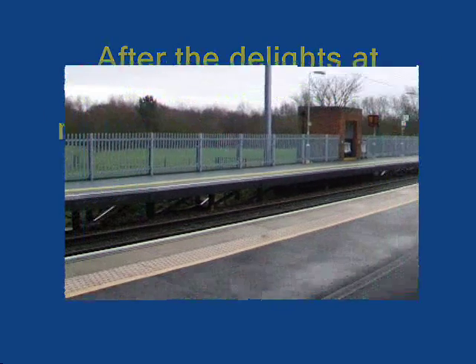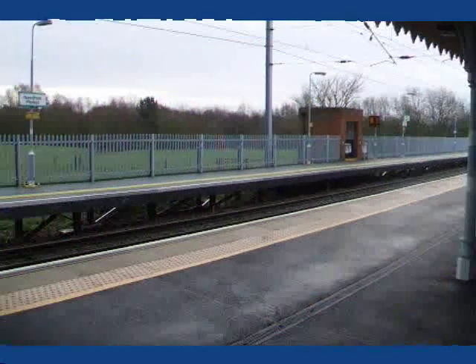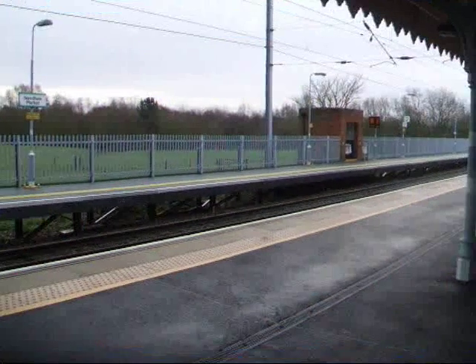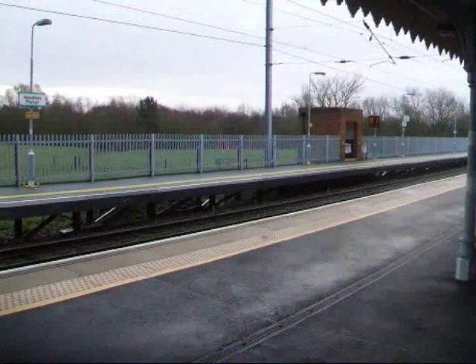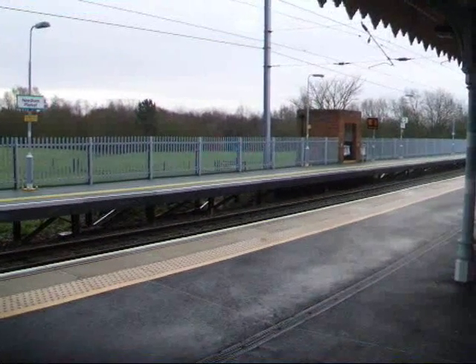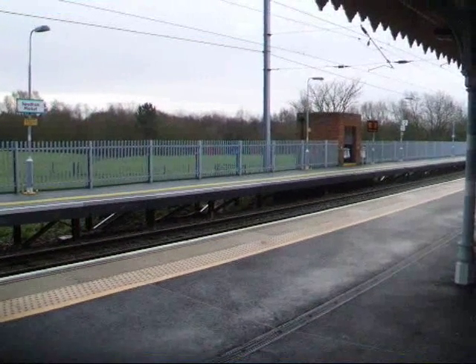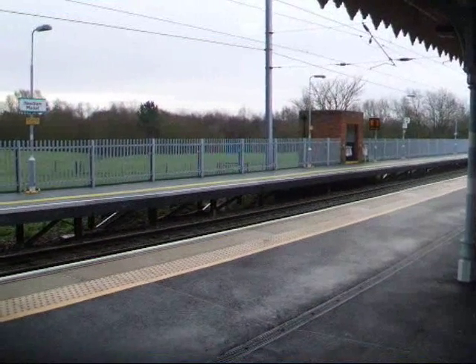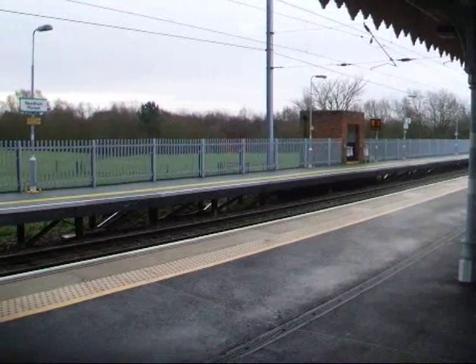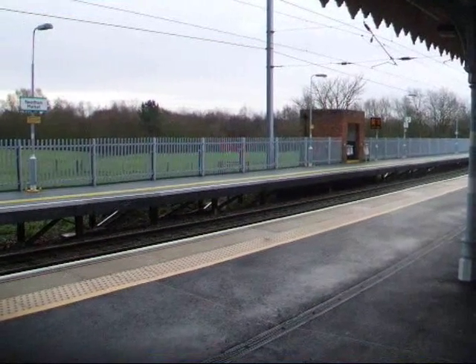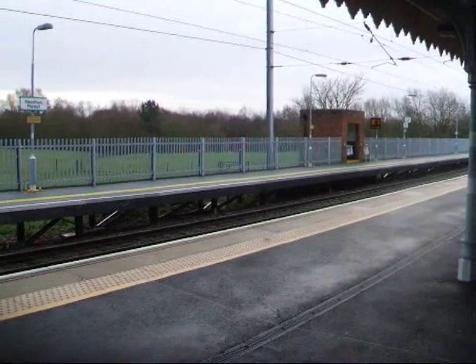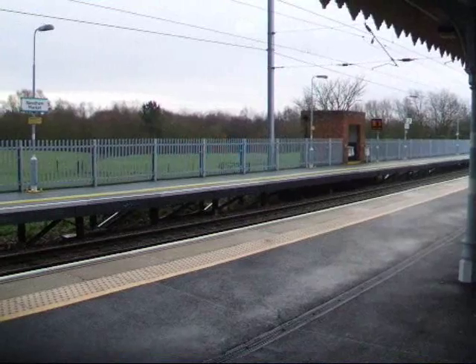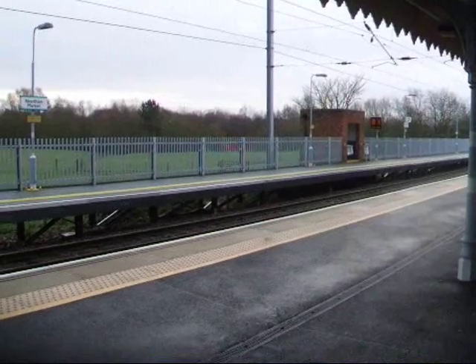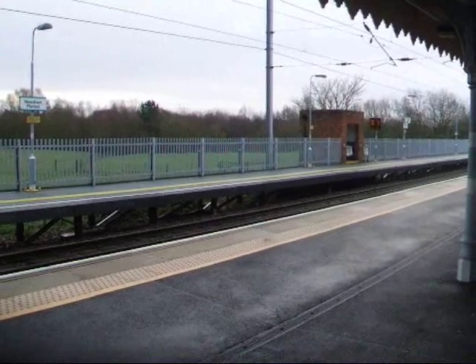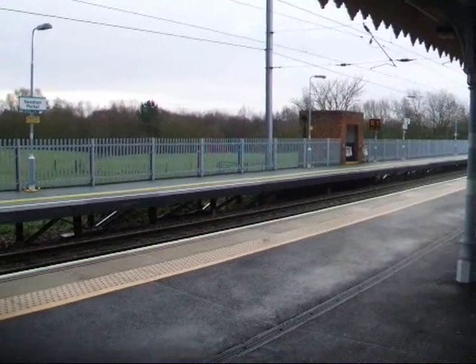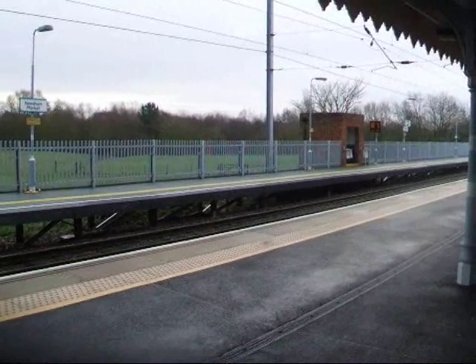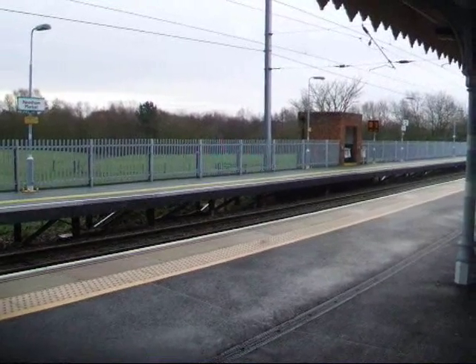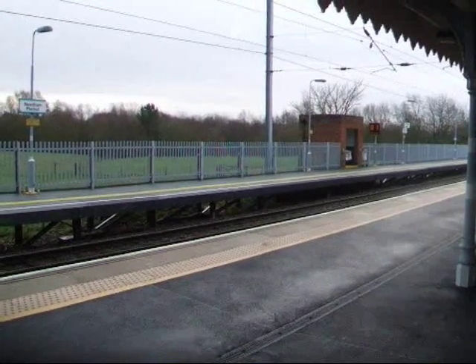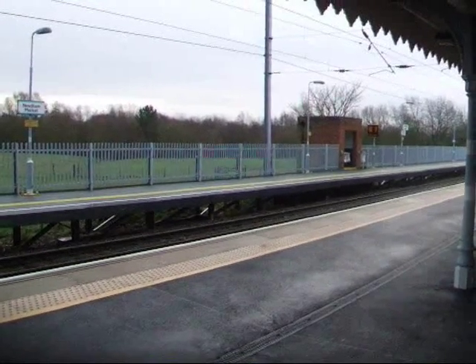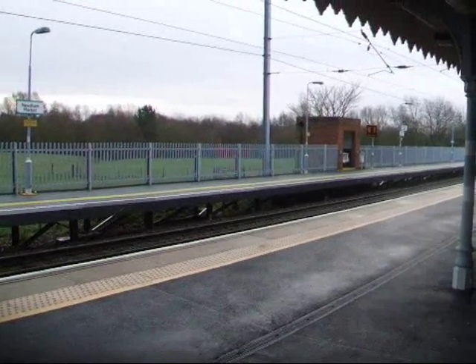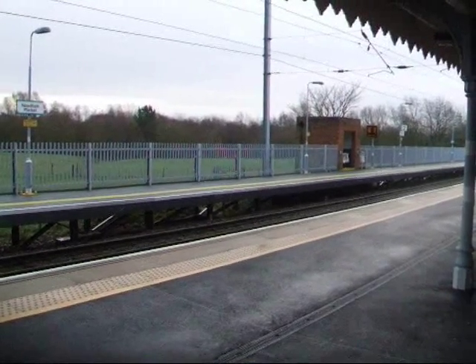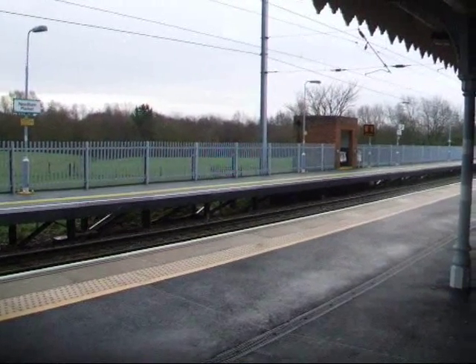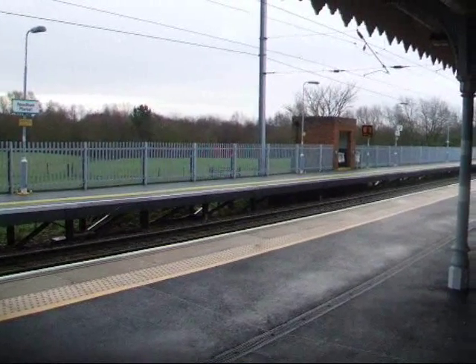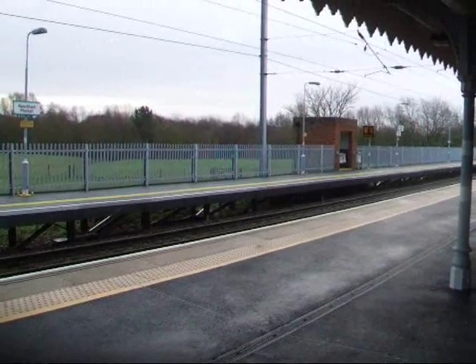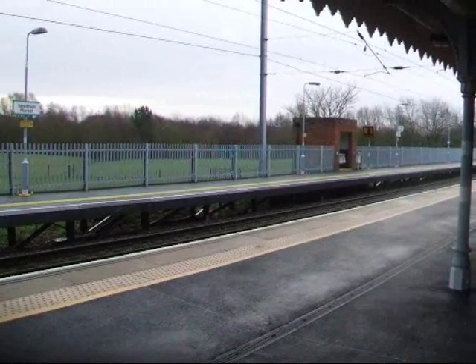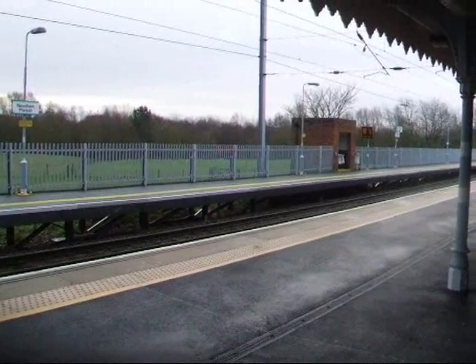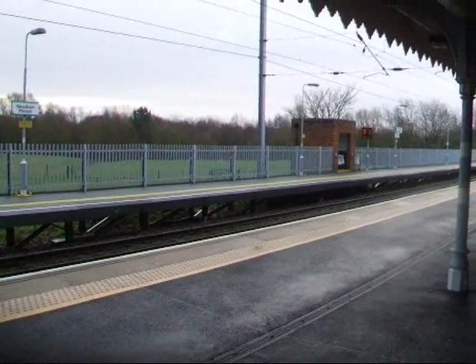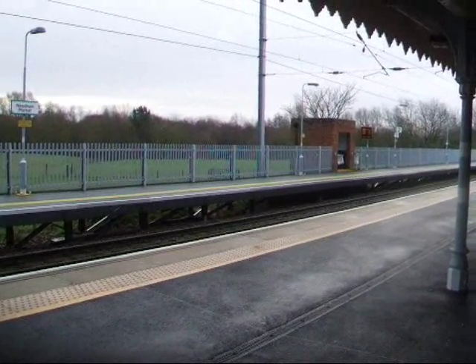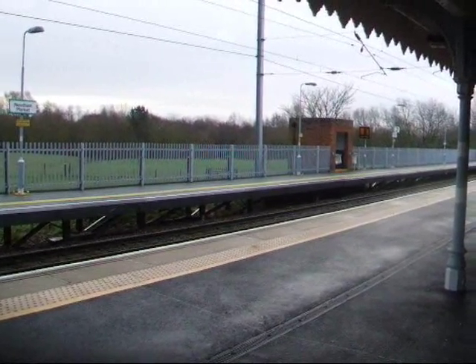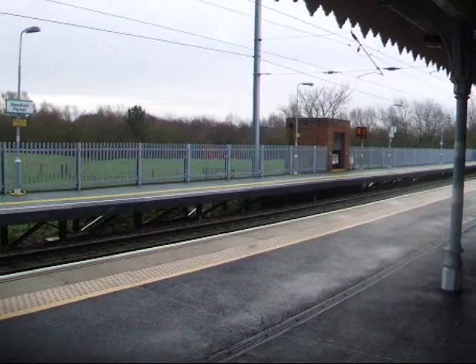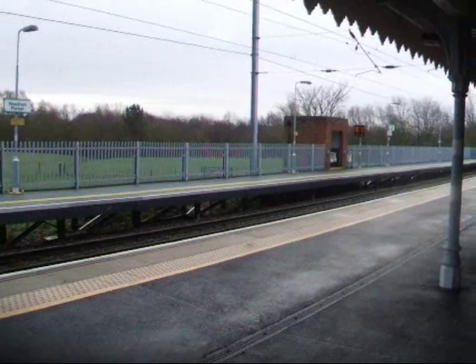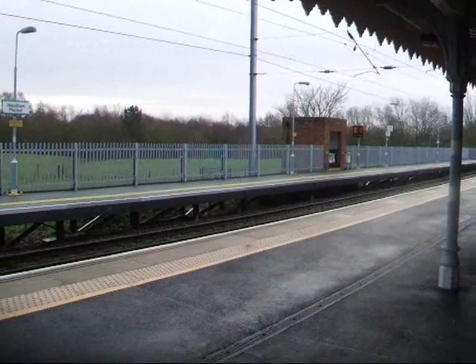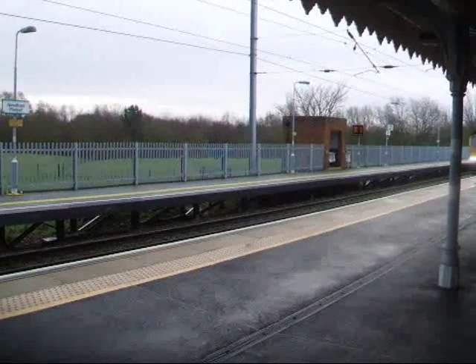Right, we're at Needham Market. Here comes the container train about to pass through Needham Market. Here it comes.